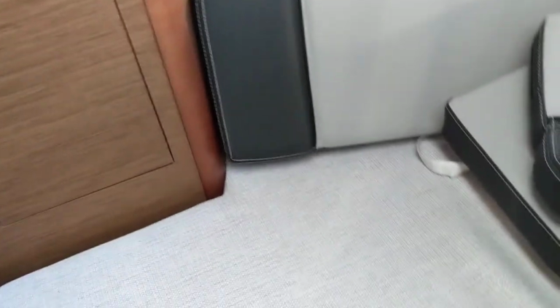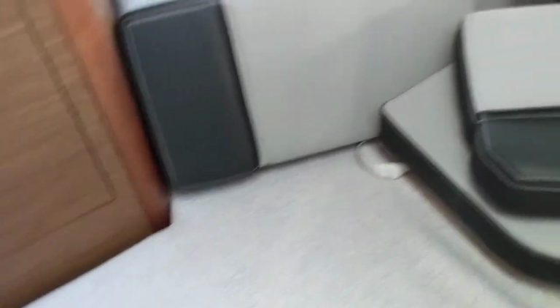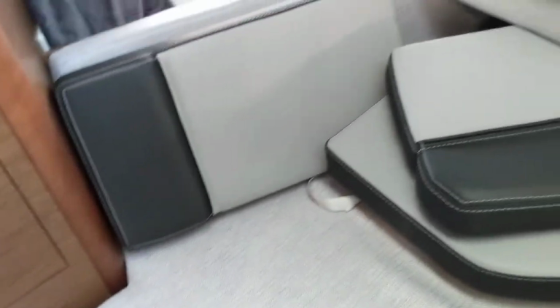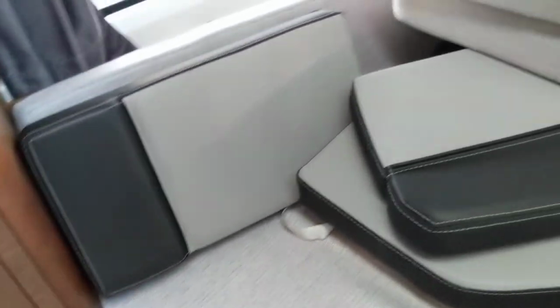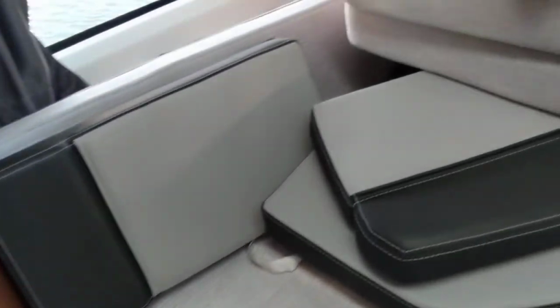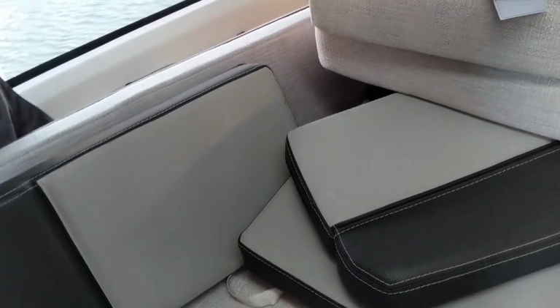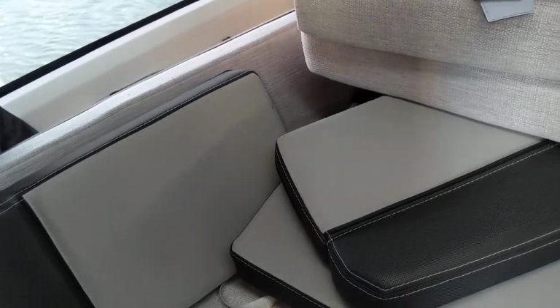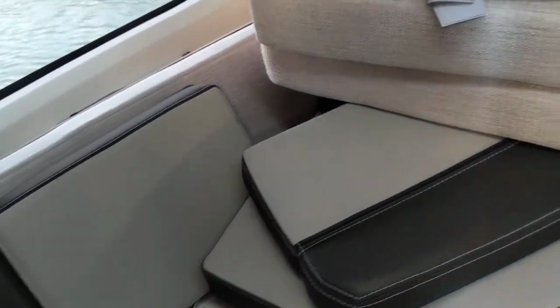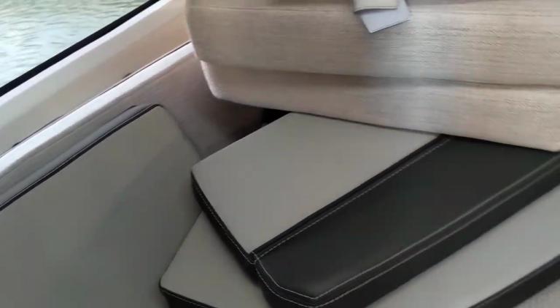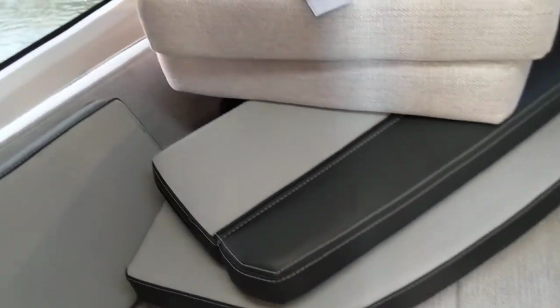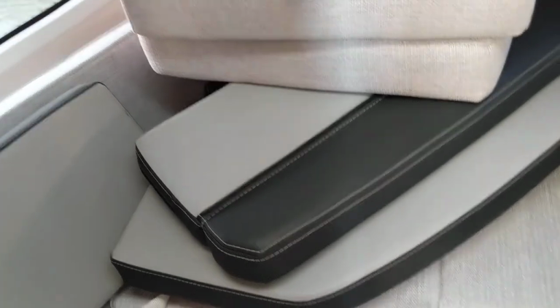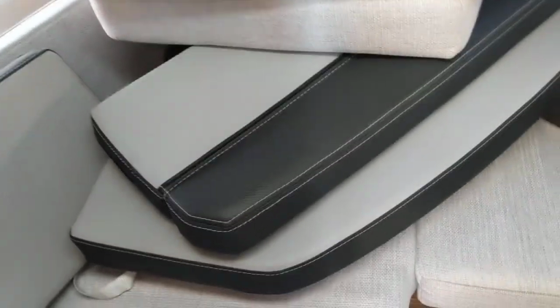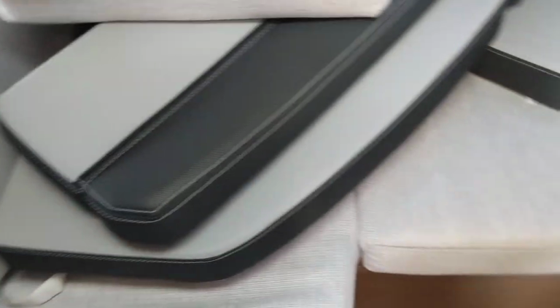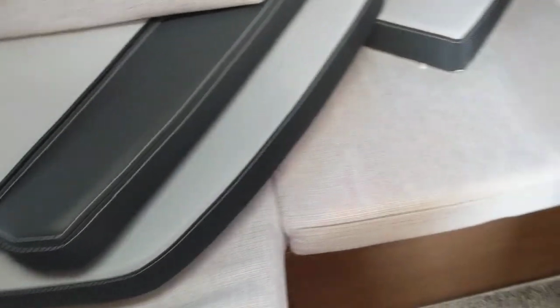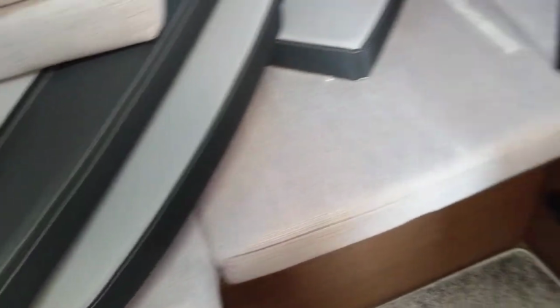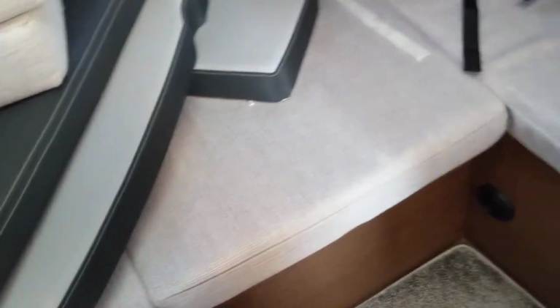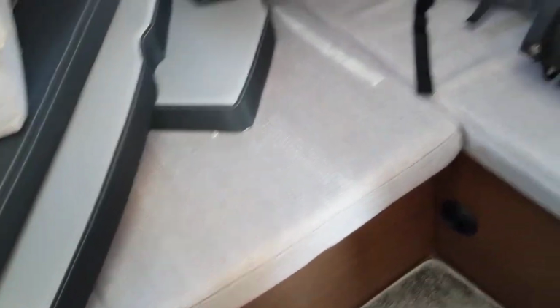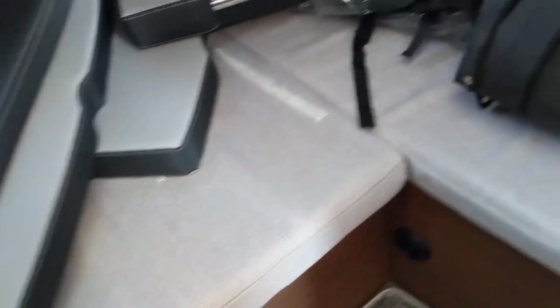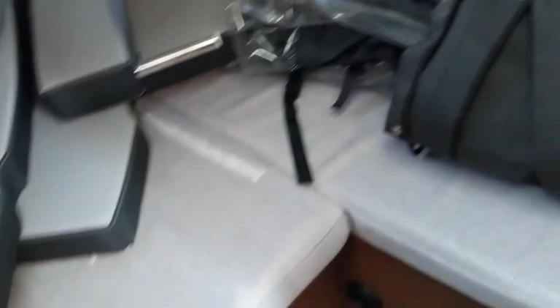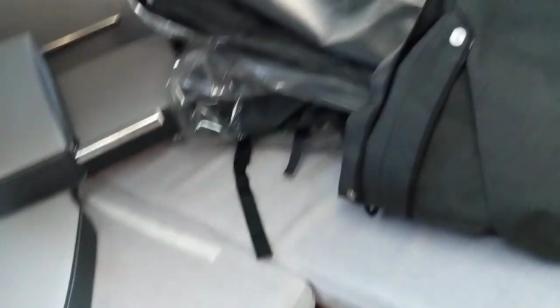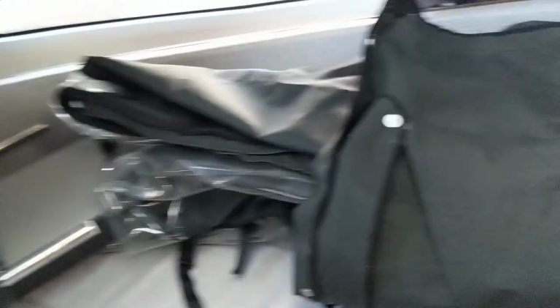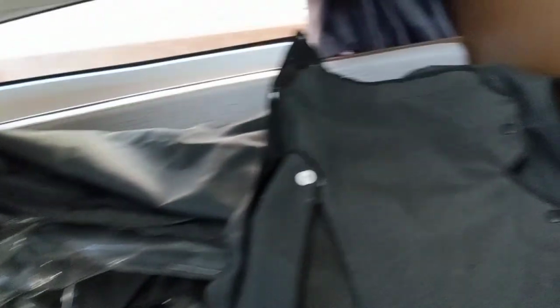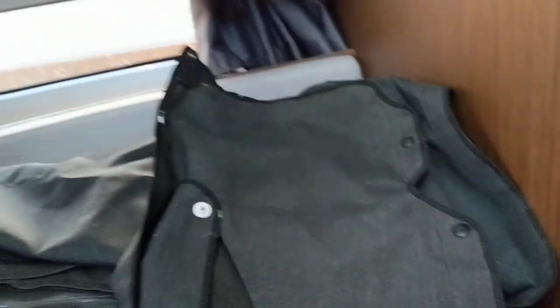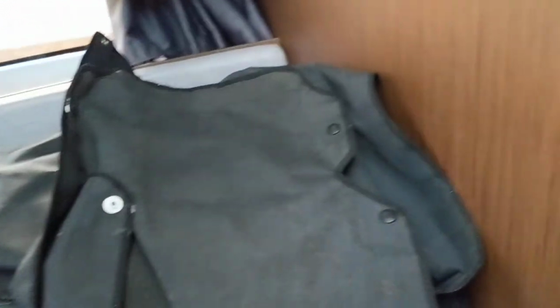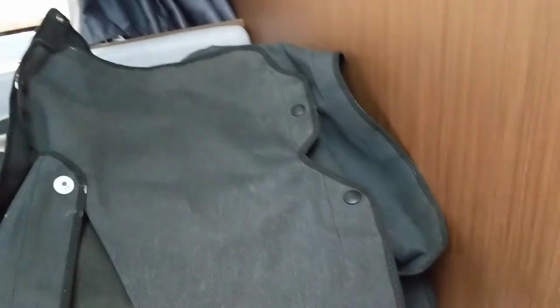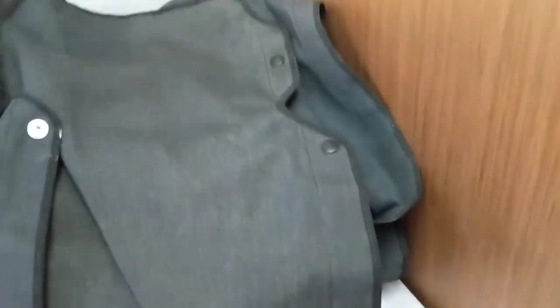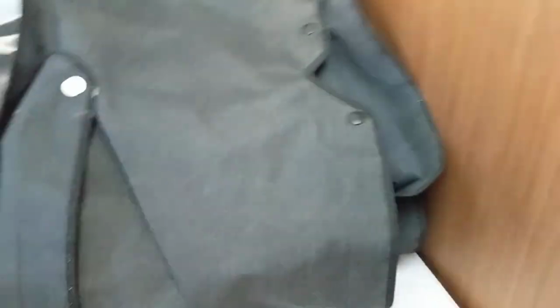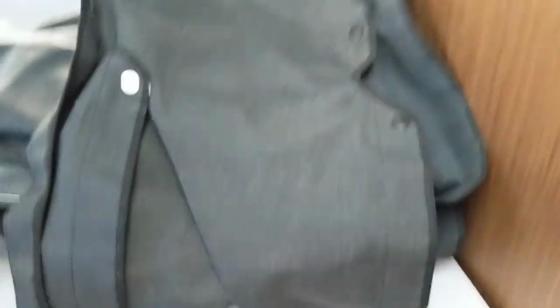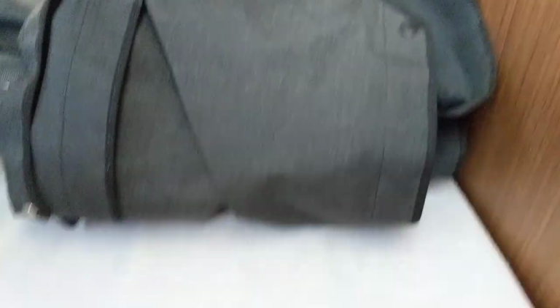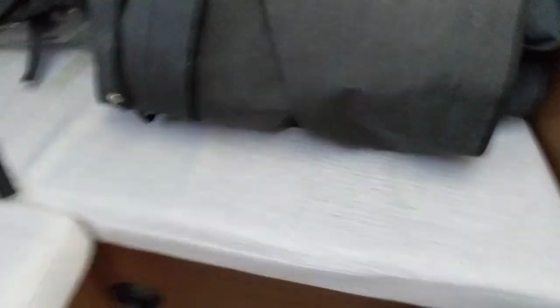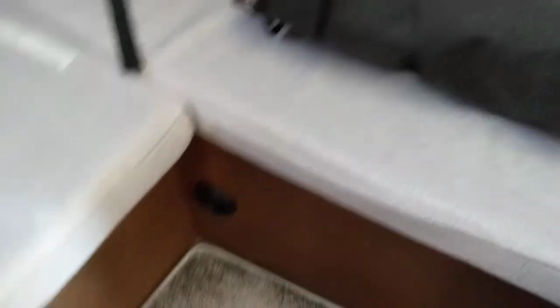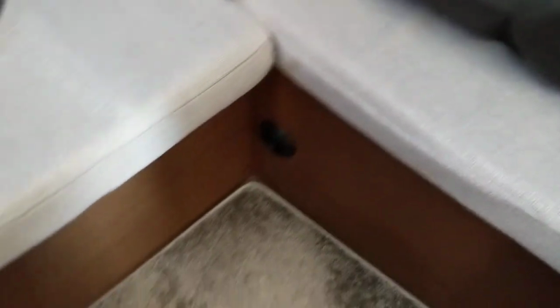It's just being used for storage at the minute — all the cushions and the canopy for the cockpit. And plenty of storage.